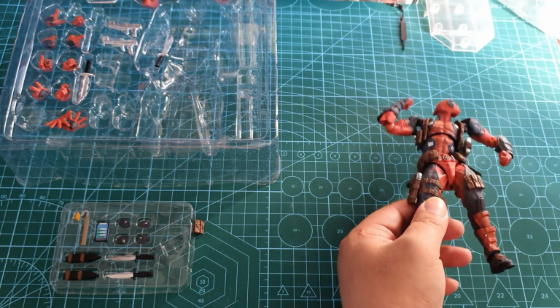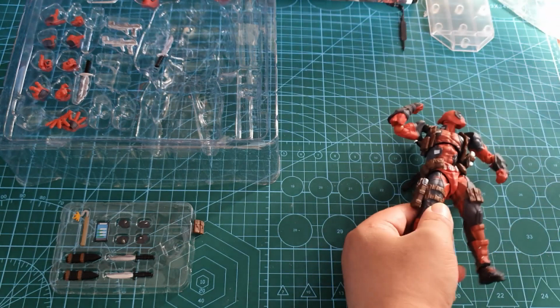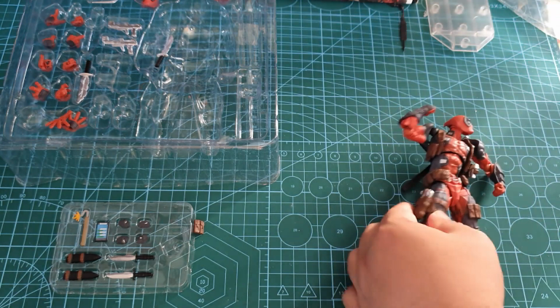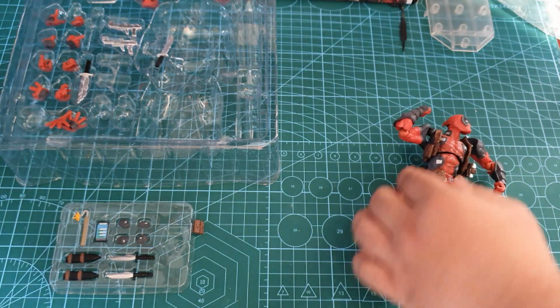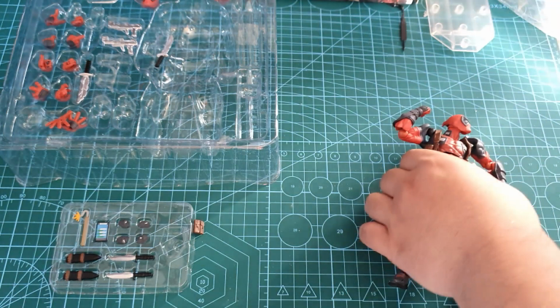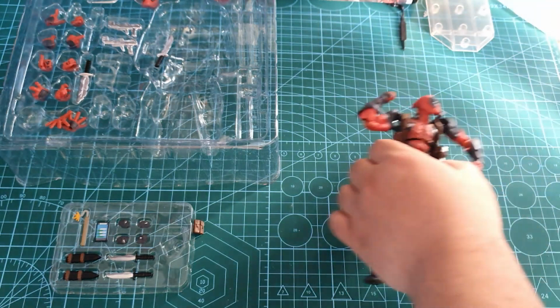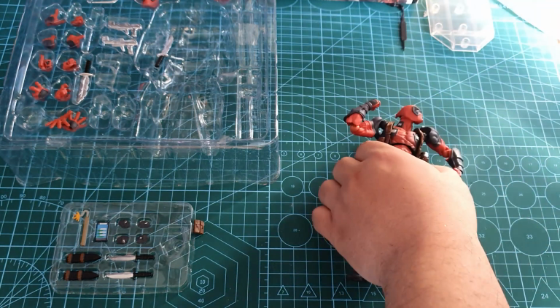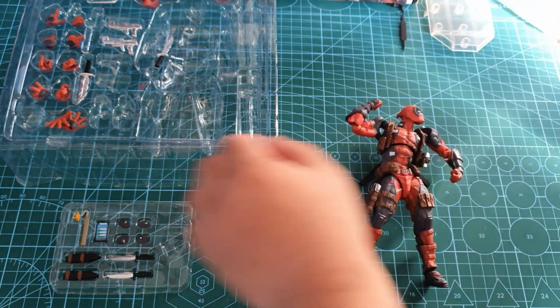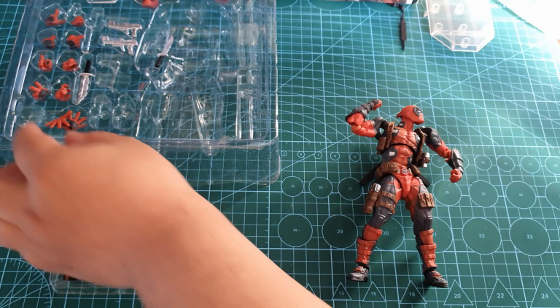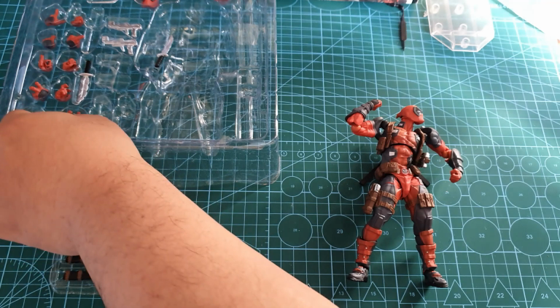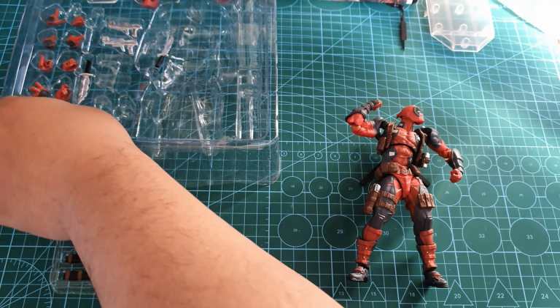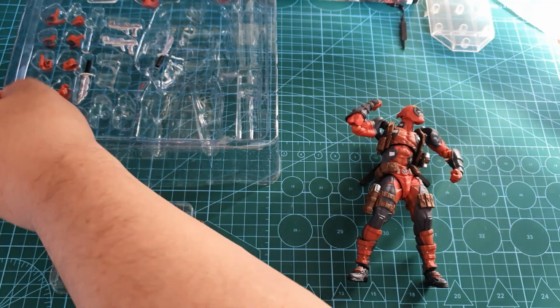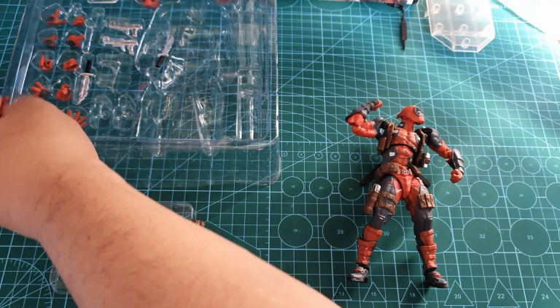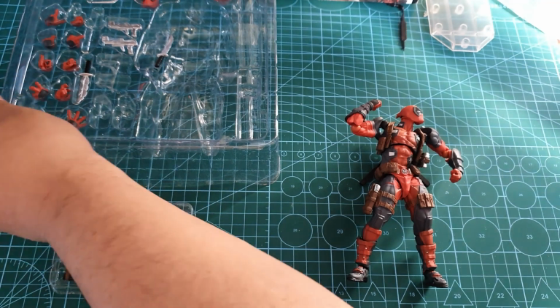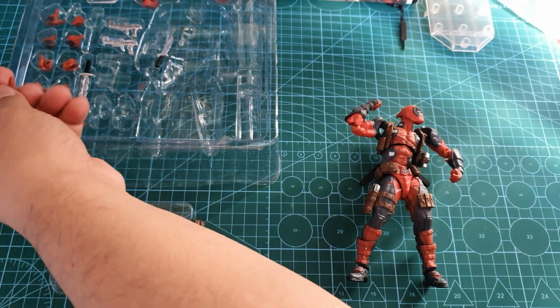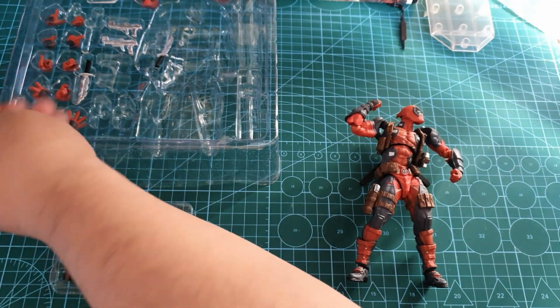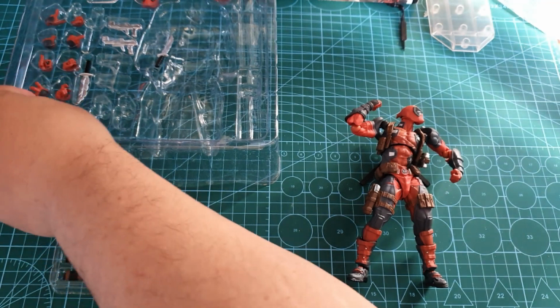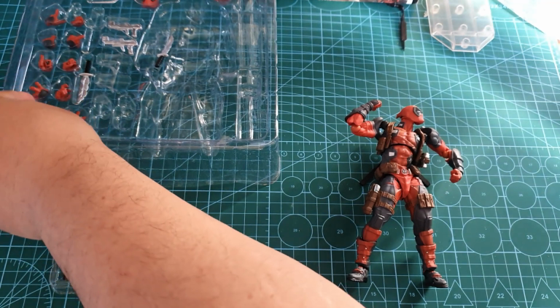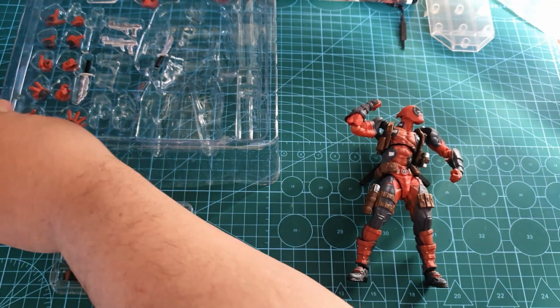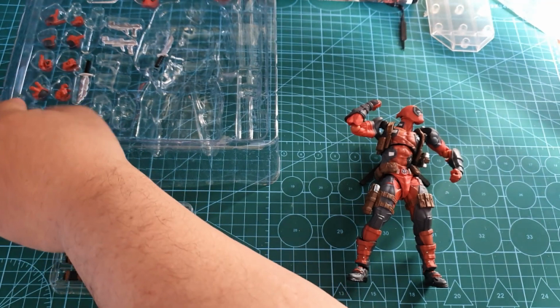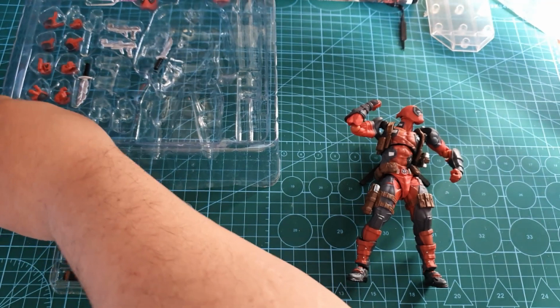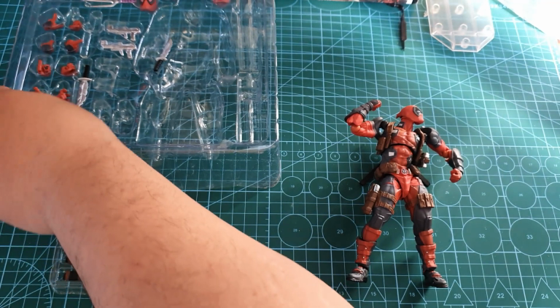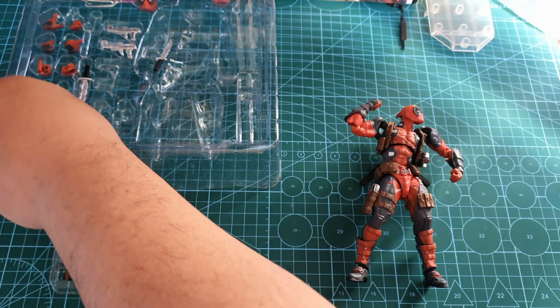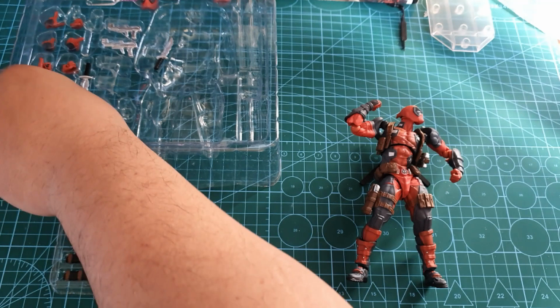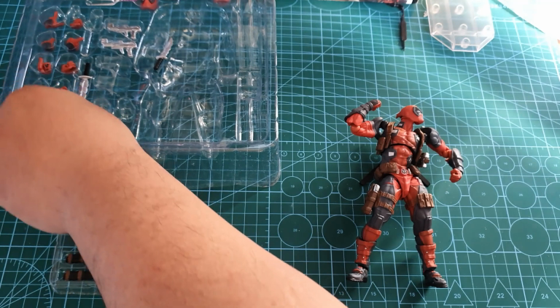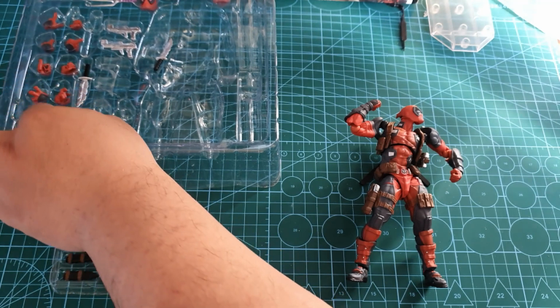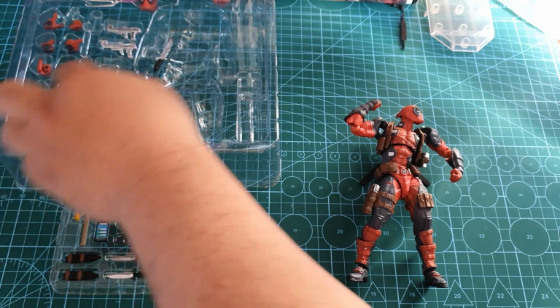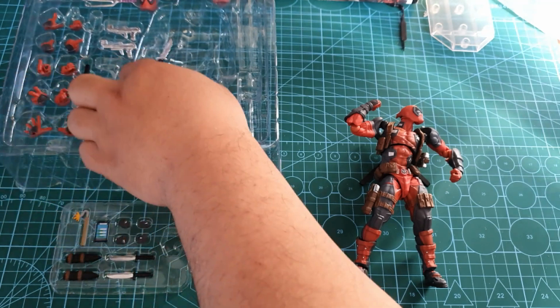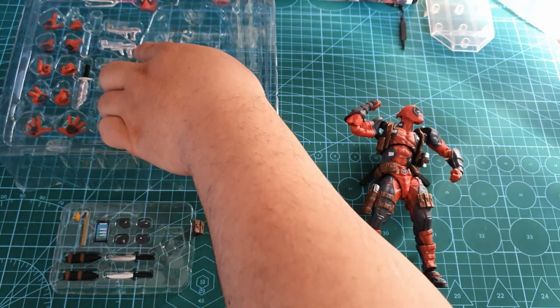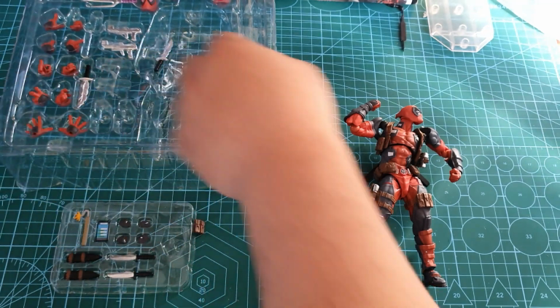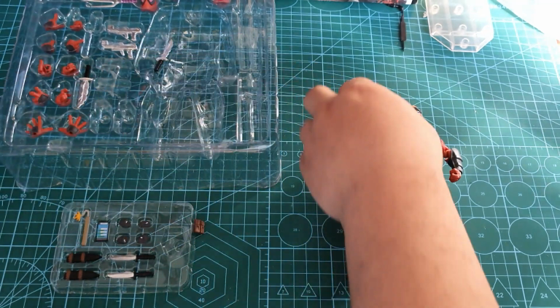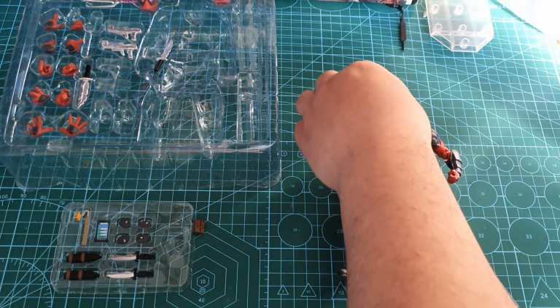Let me try to see if I can put it elsewhere — the other weapons. The other hands are available here as well. The guns look good too.